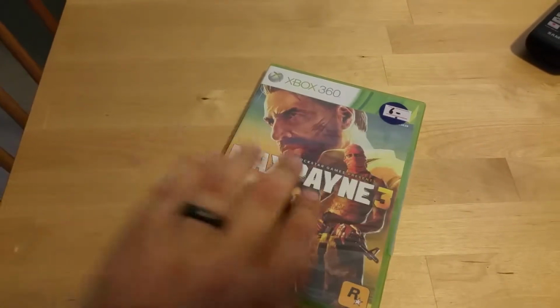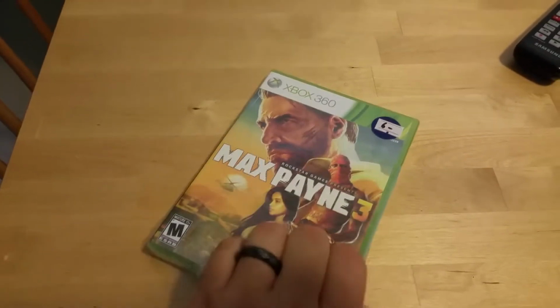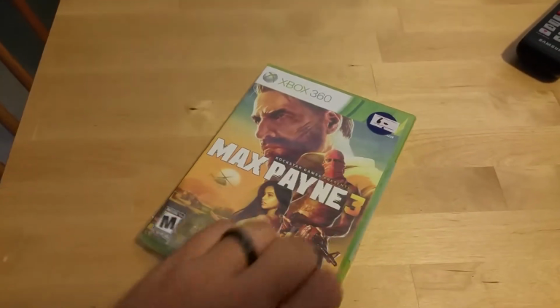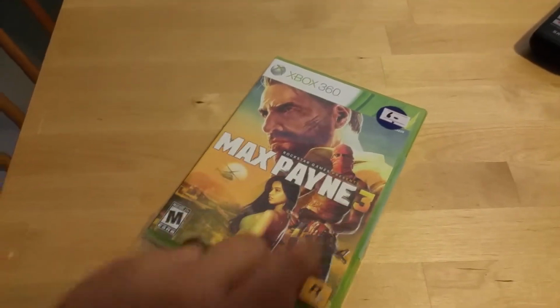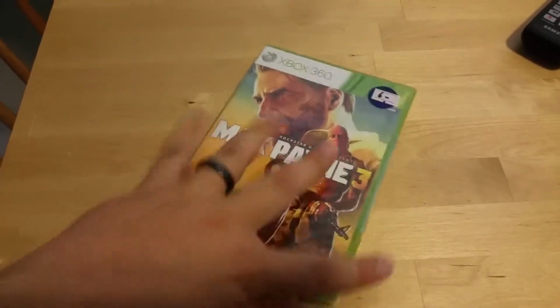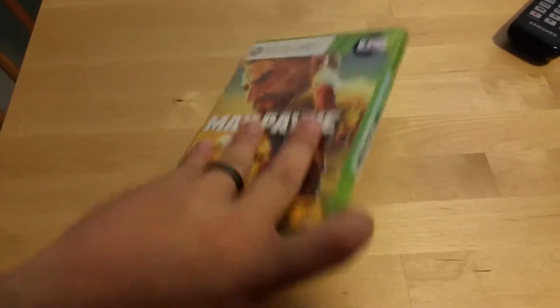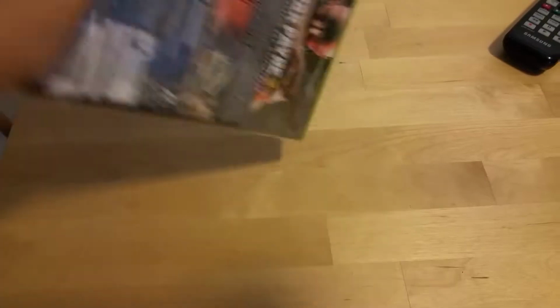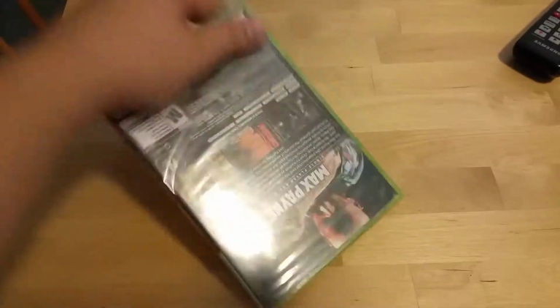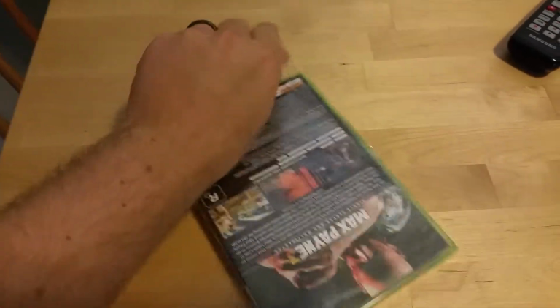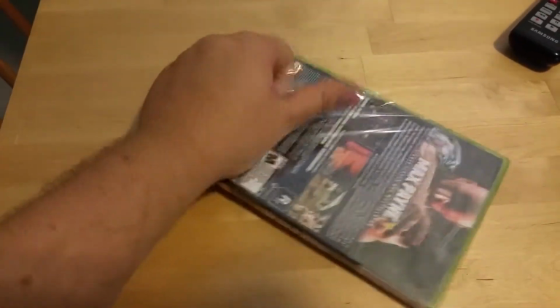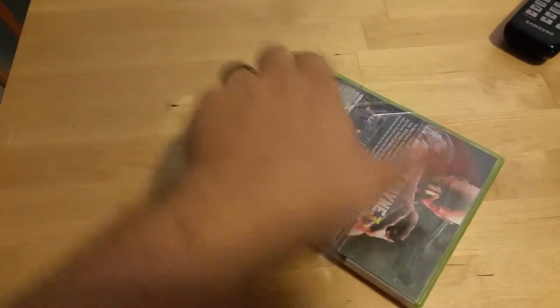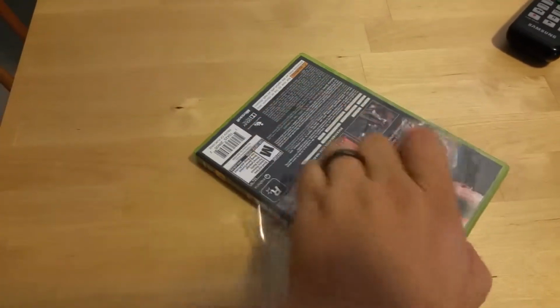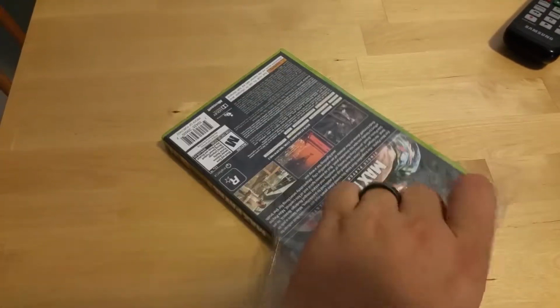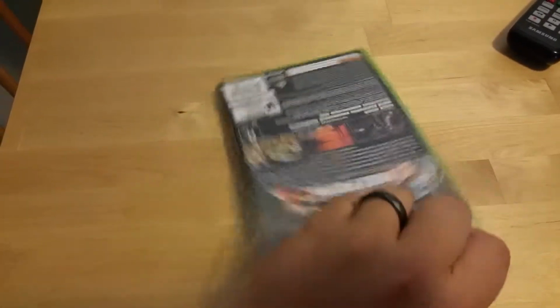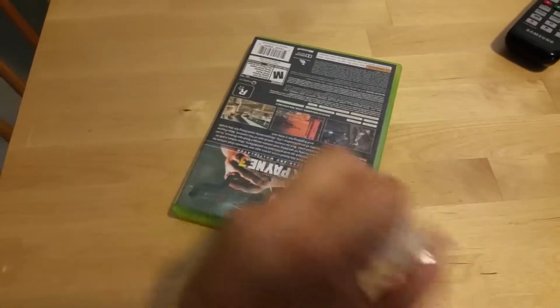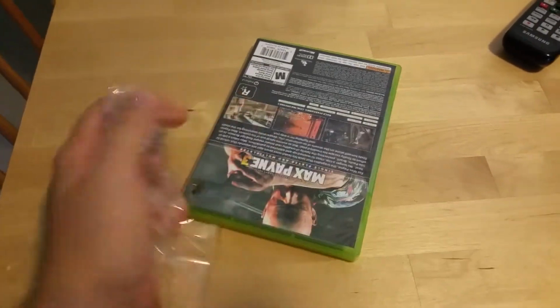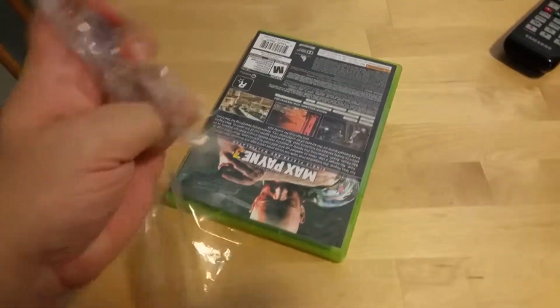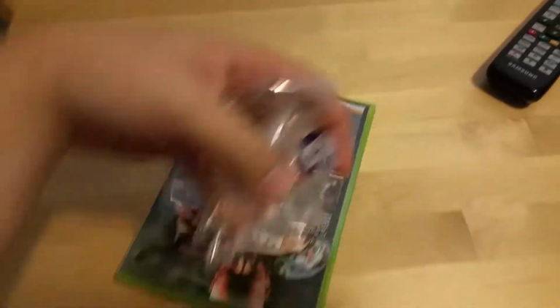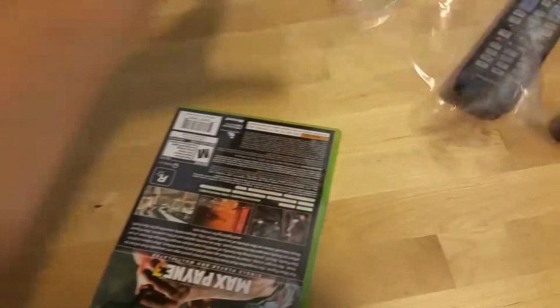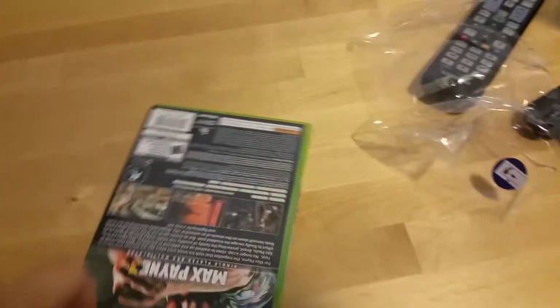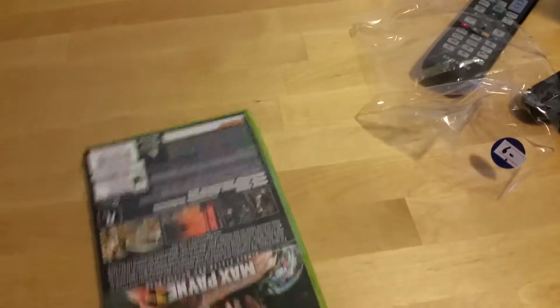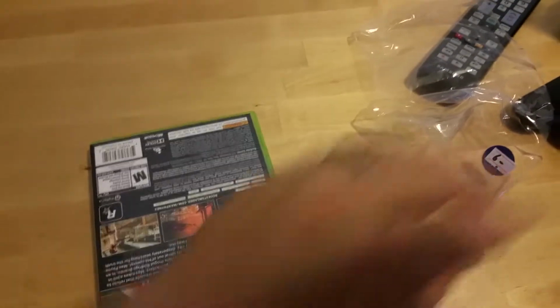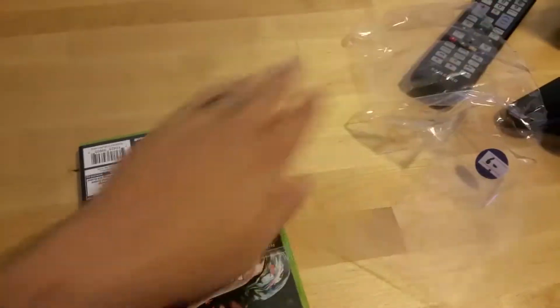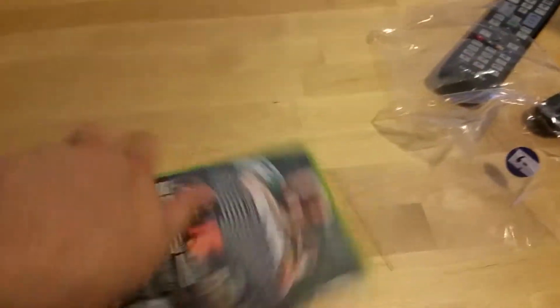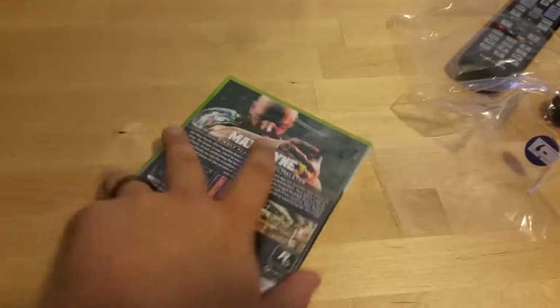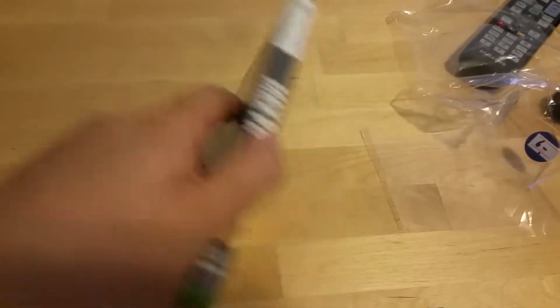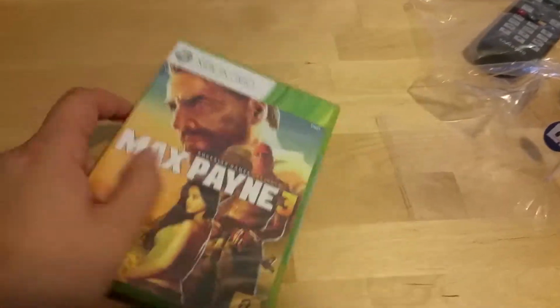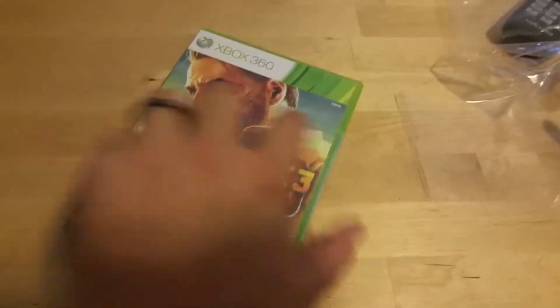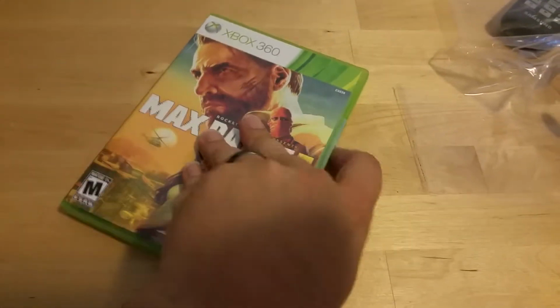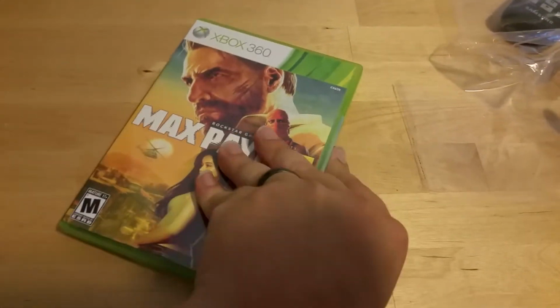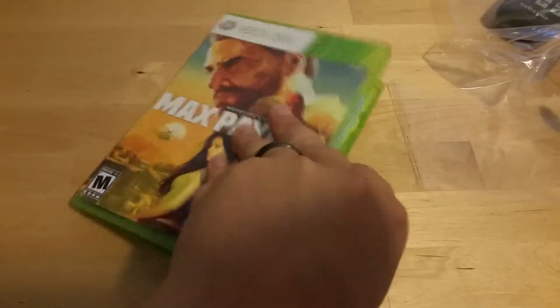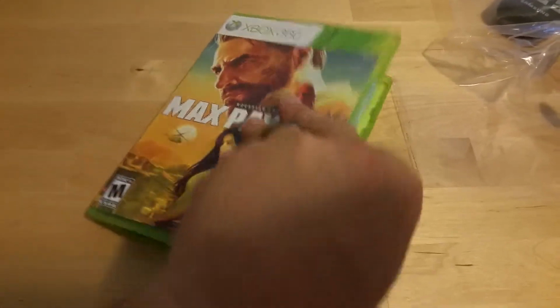Let's see what went inside of this back in... what, 2010? 11? 12? I don't even remember. 12 years. What went inside of a game back in 2012? I do not know, but let's find out.